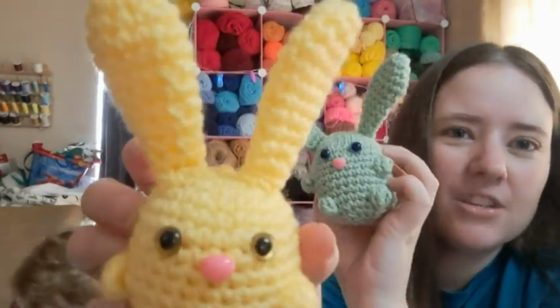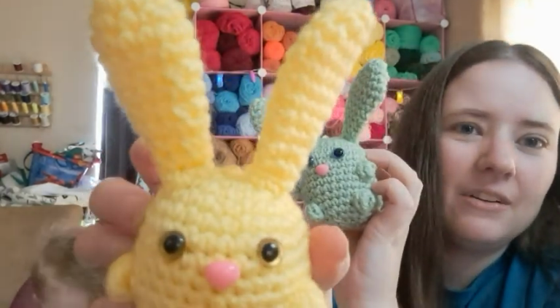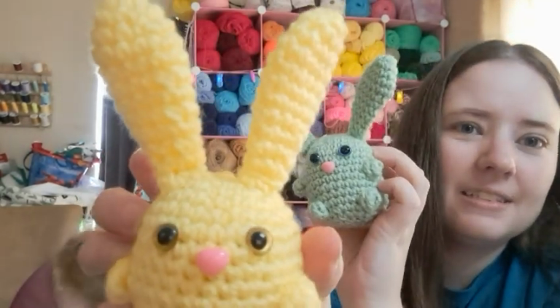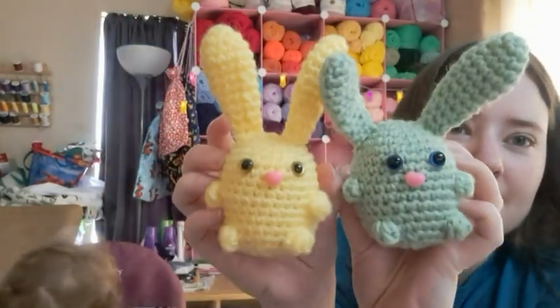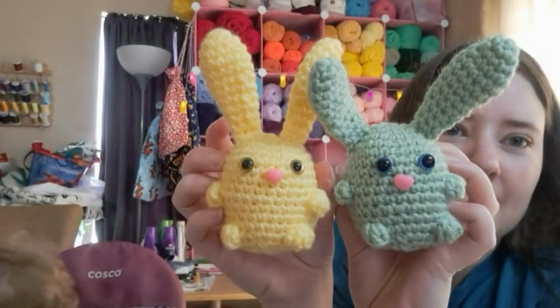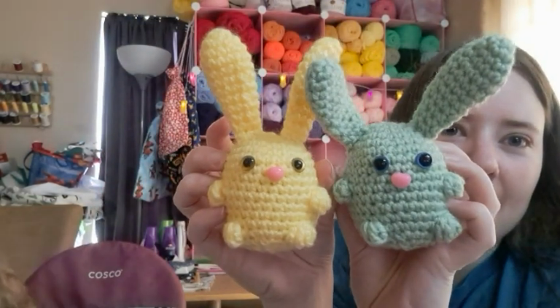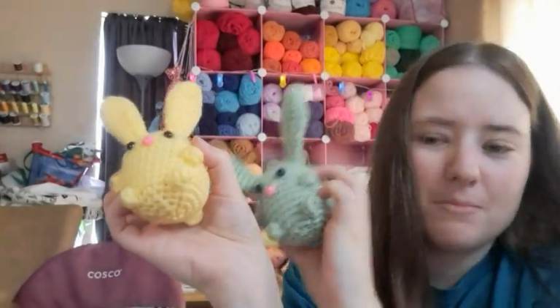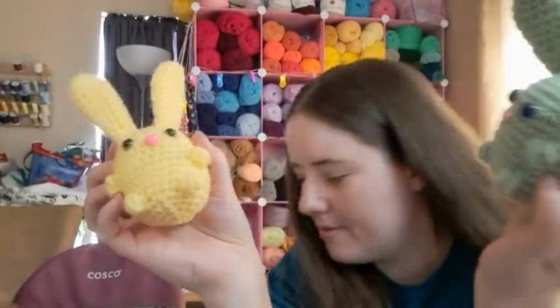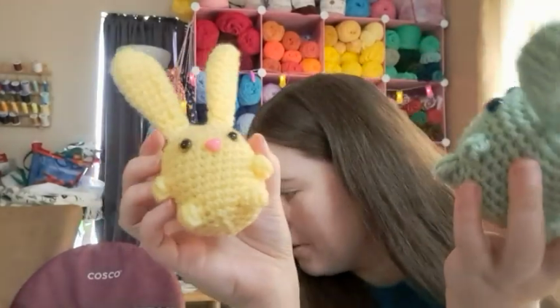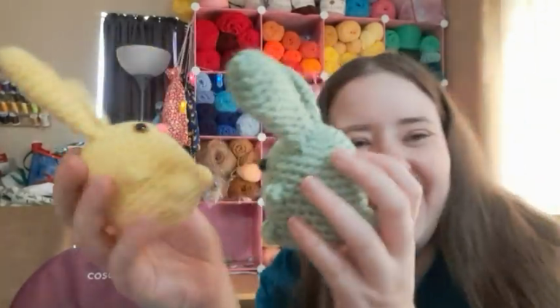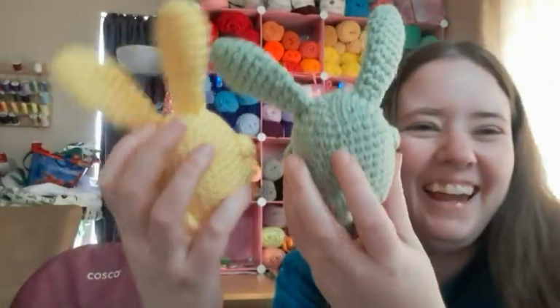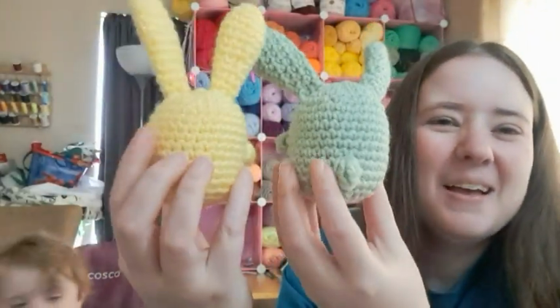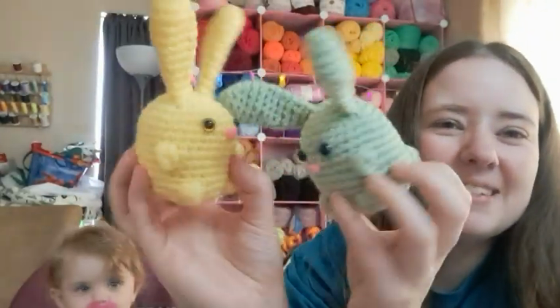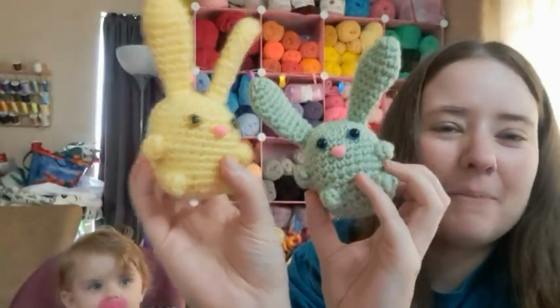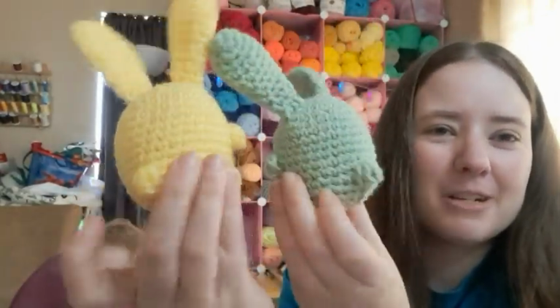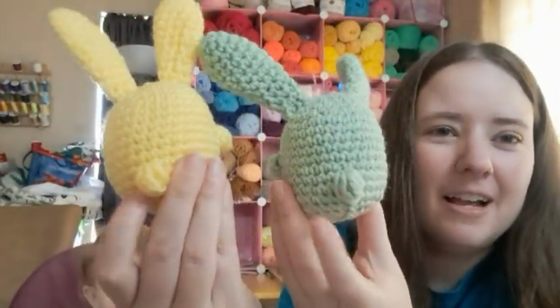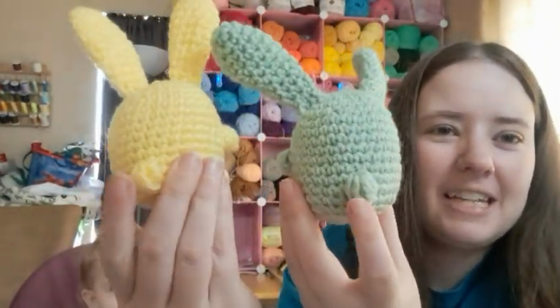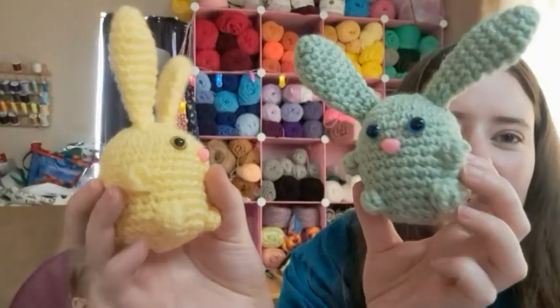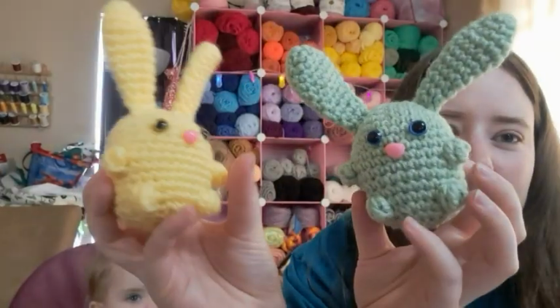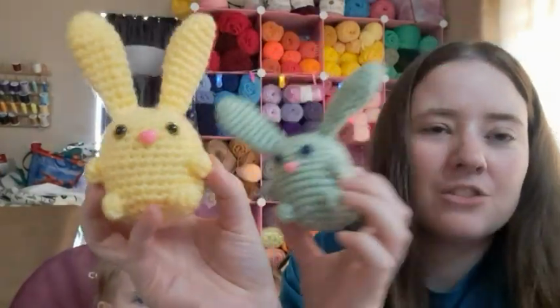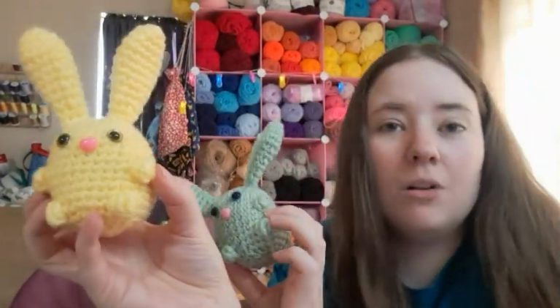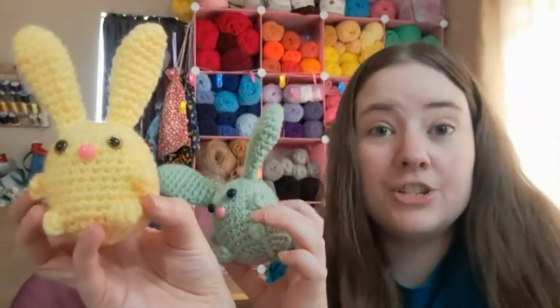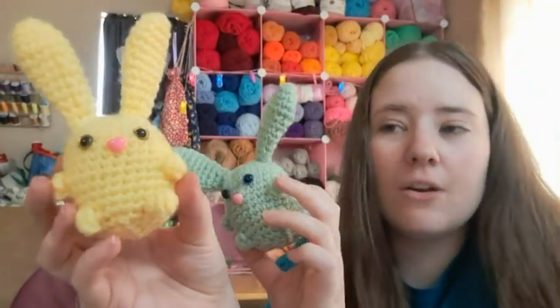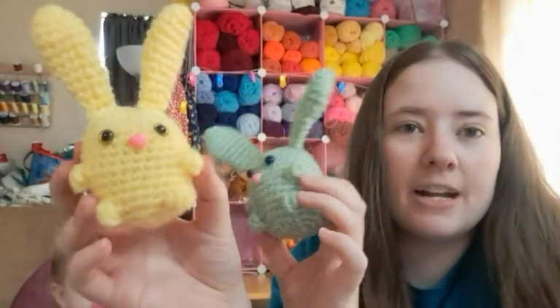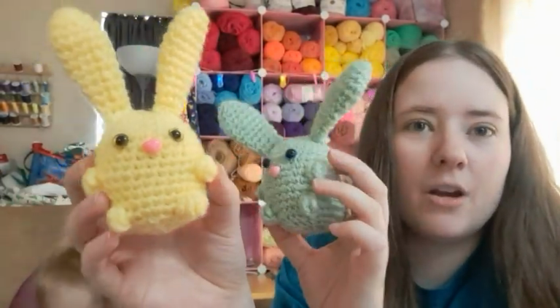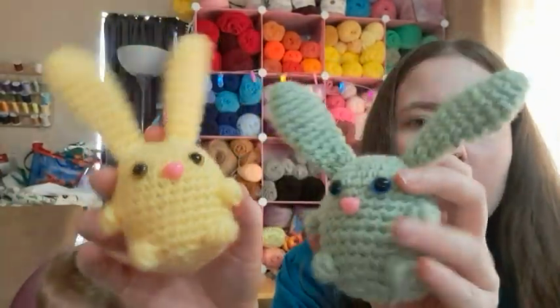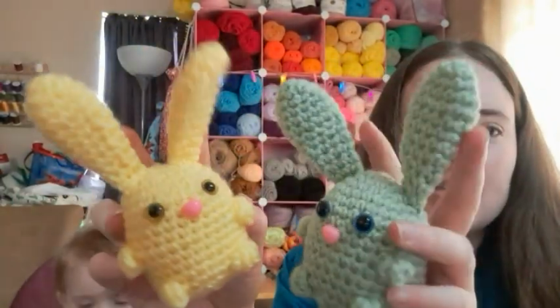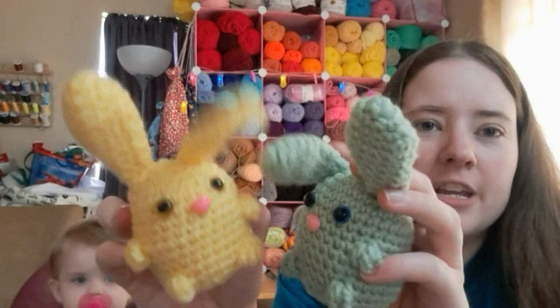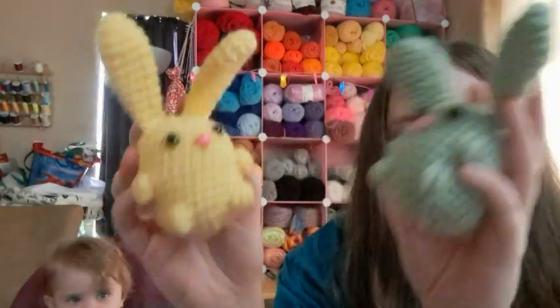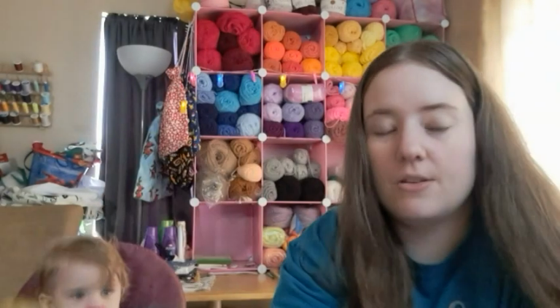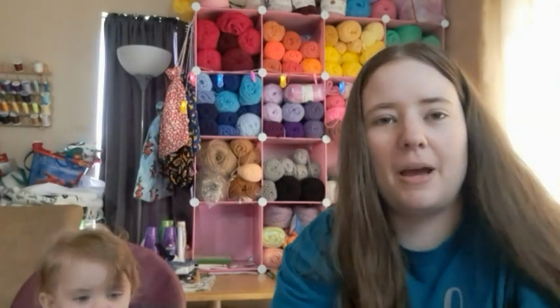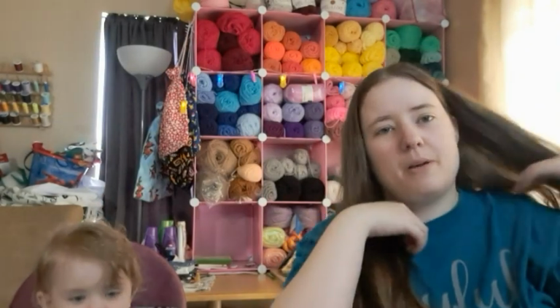This one has yellow eyes. These are my finished objects — the little tails and the arms and legs are all crocheted as you work. The only thing you have to sew on are the ears, so I love that. It's a cute little pattern.